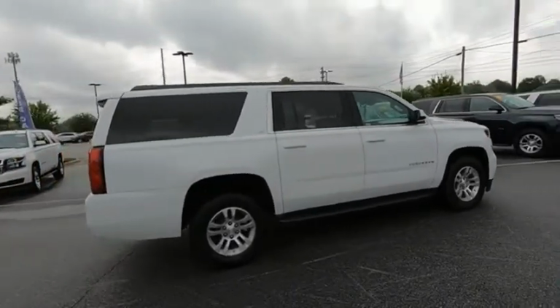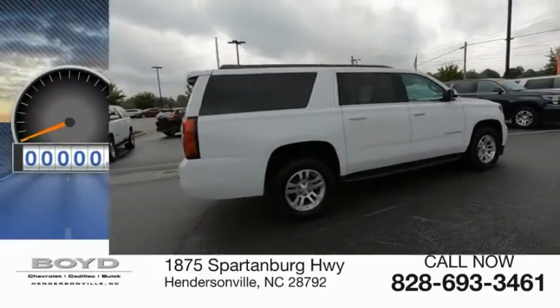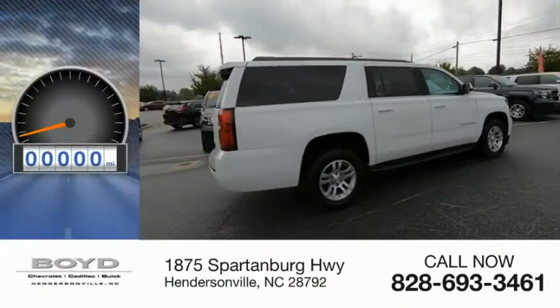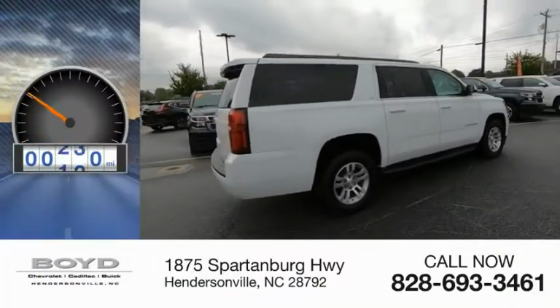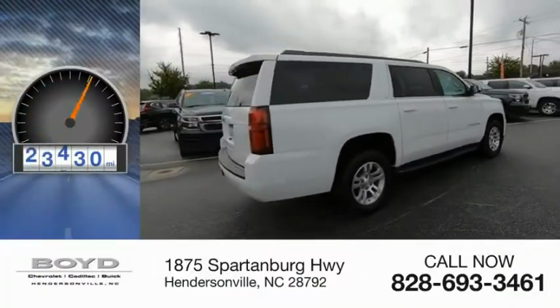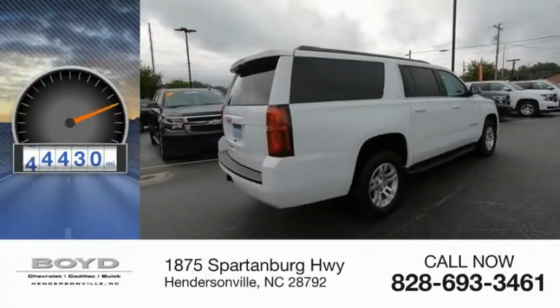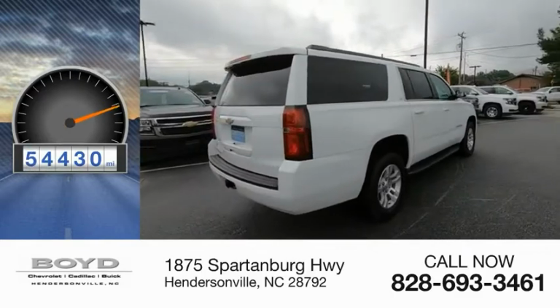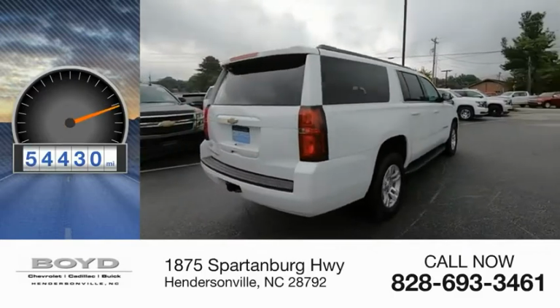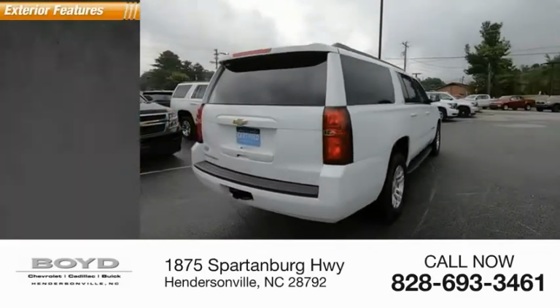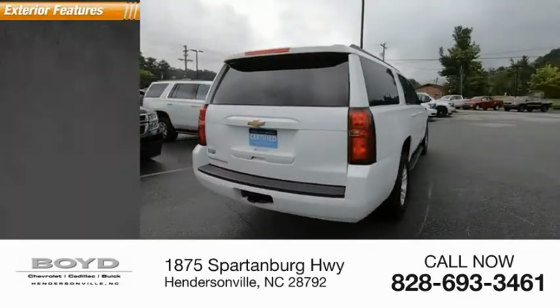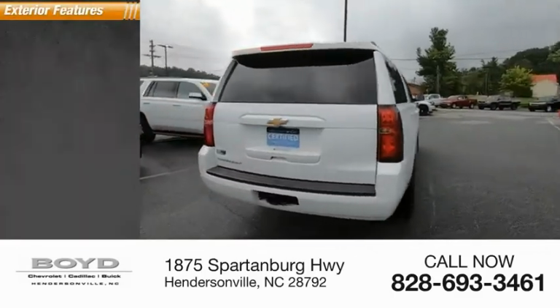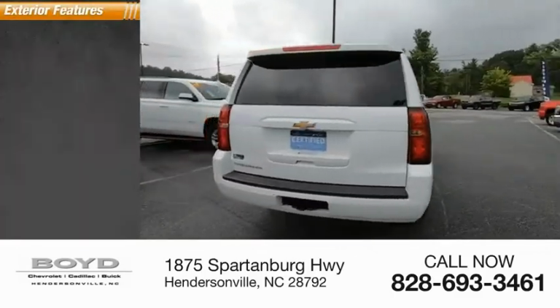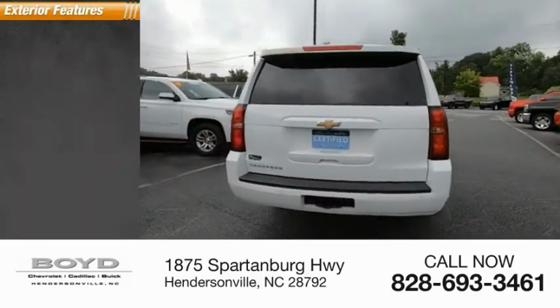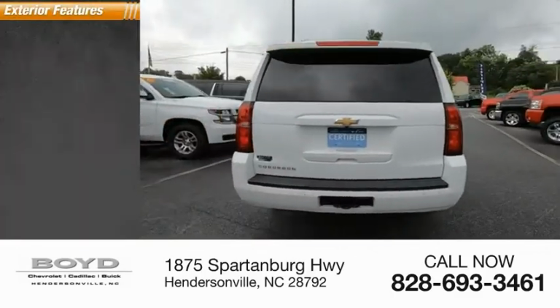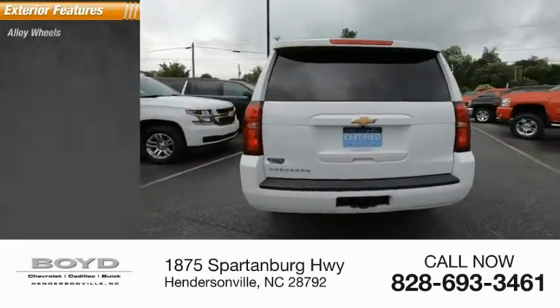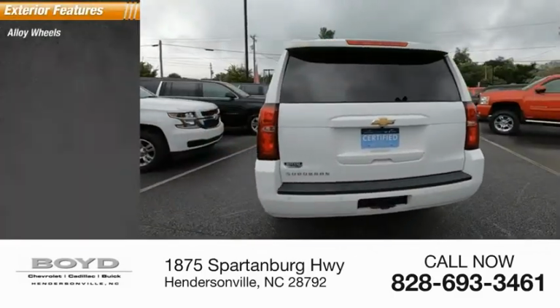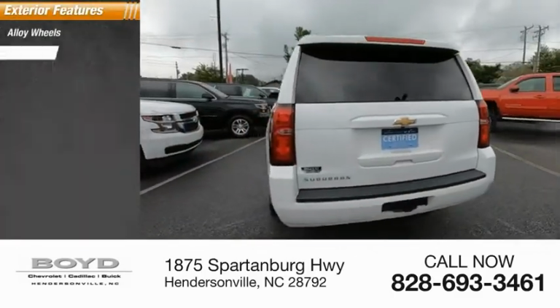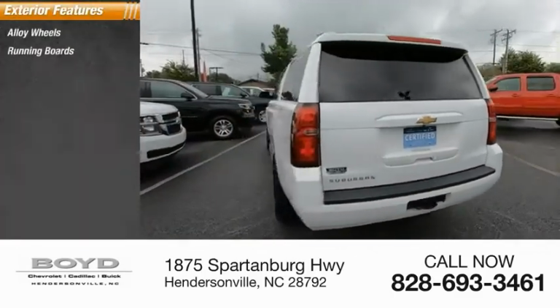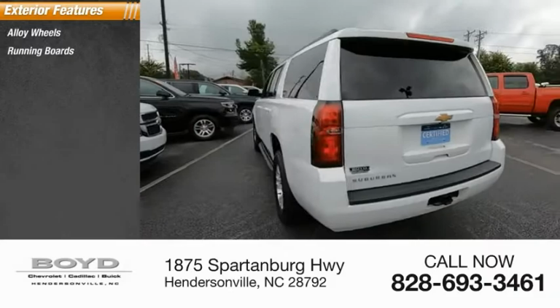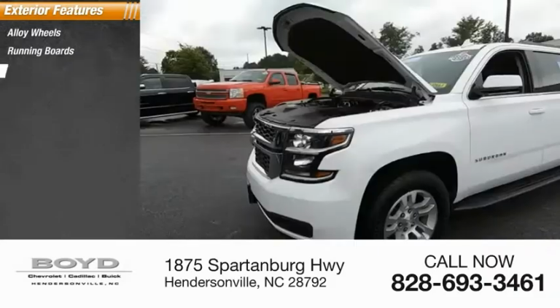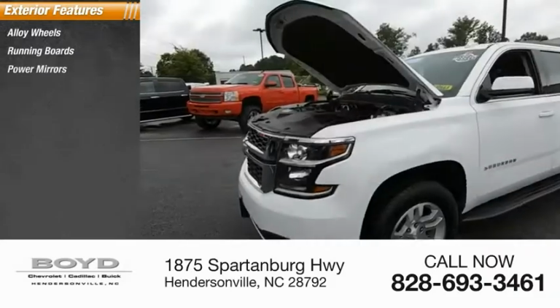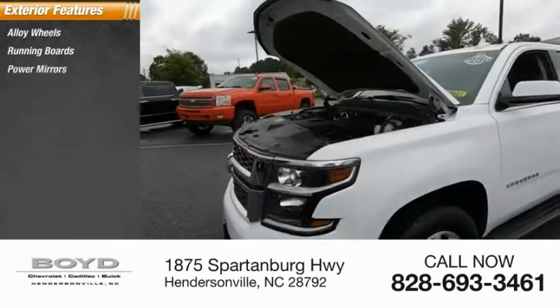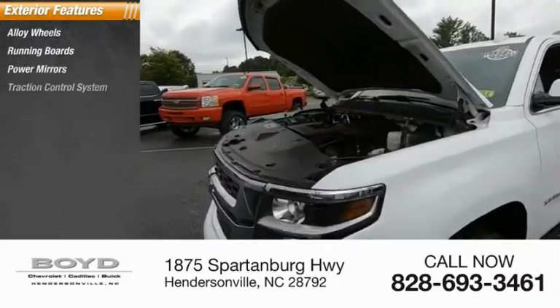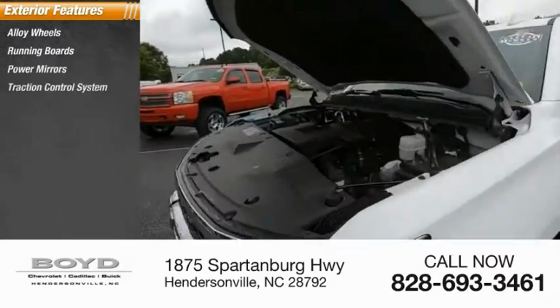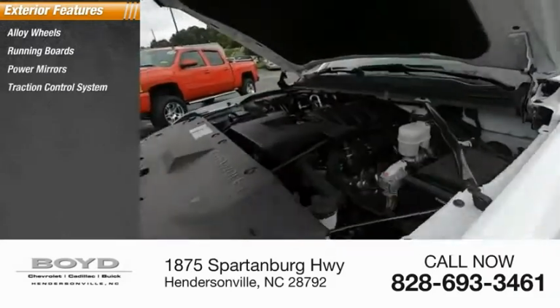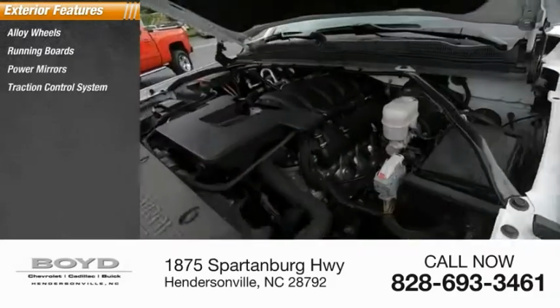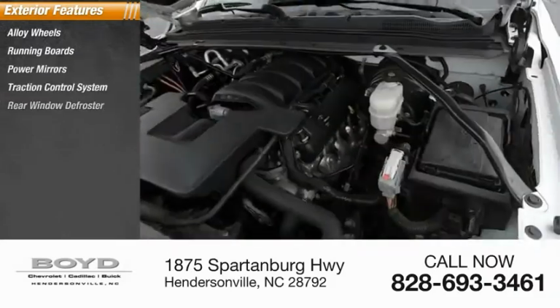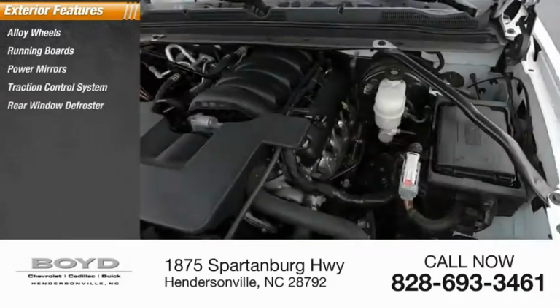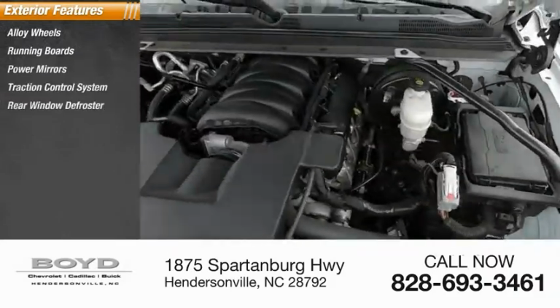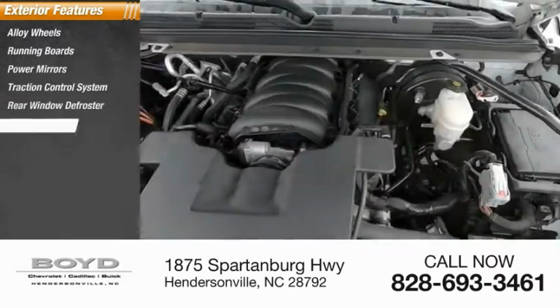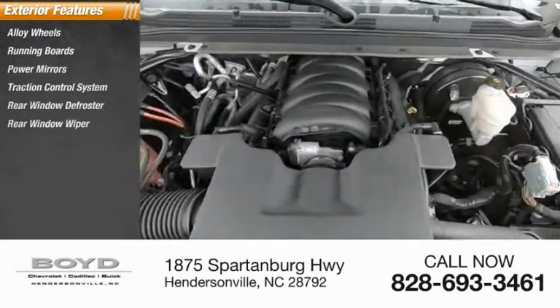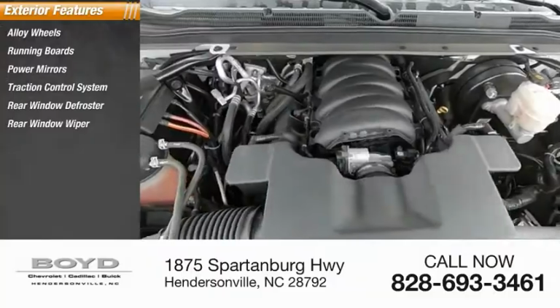This vehicle has less than 55,000 miles. Here are some of this vehicle's great options: alloy wheels, running boards, power mirrors, traction control system, rear window defroster, and rear window wiper.